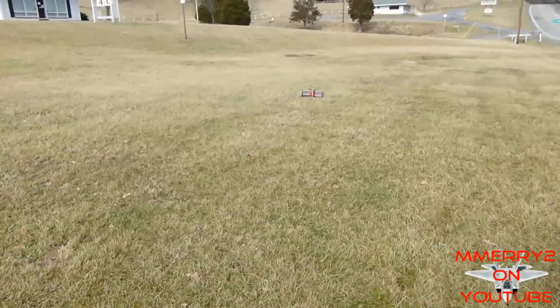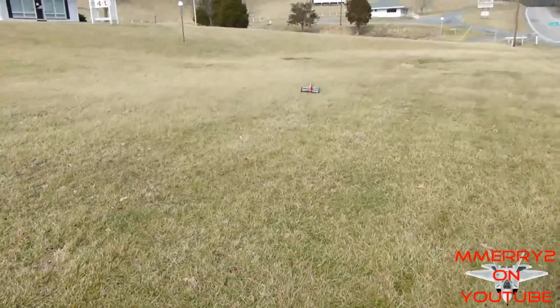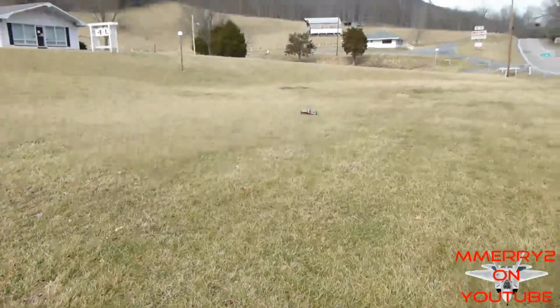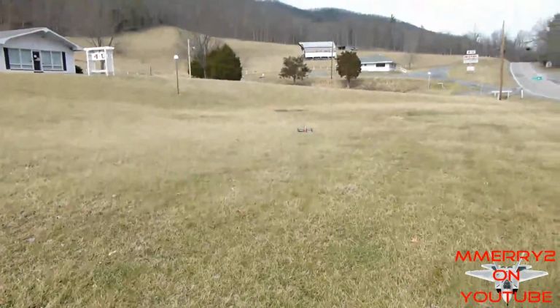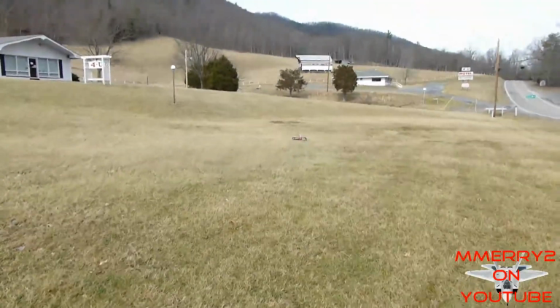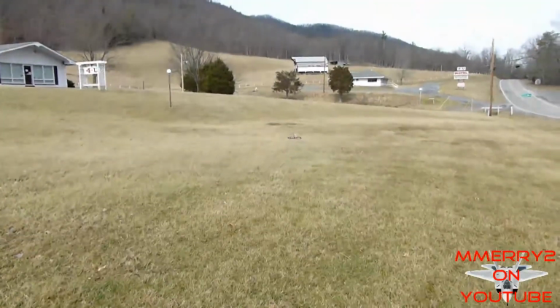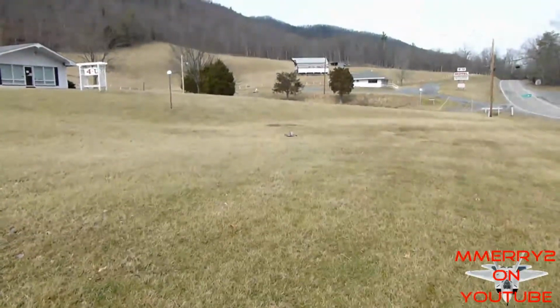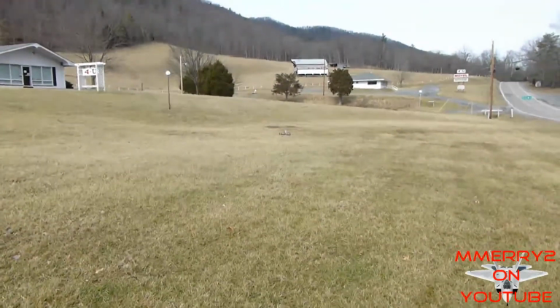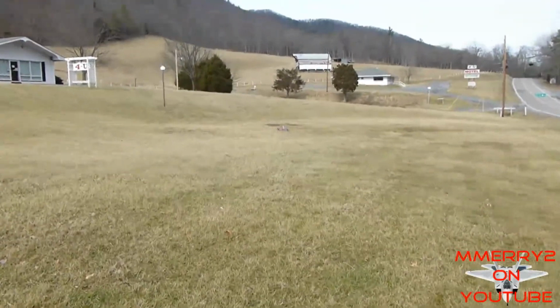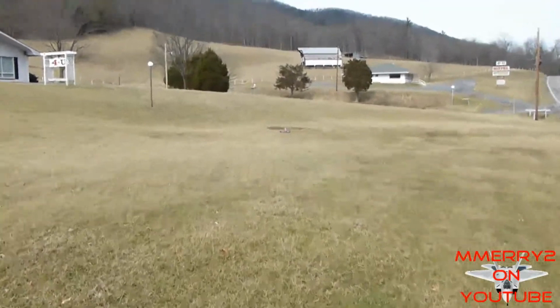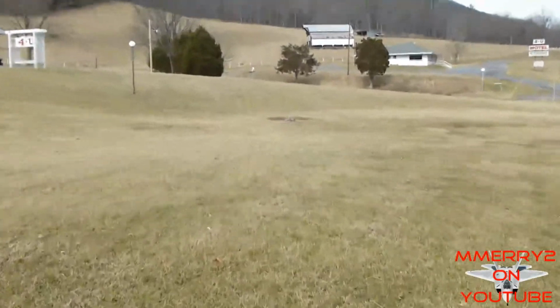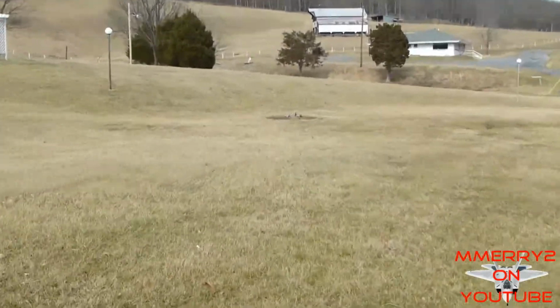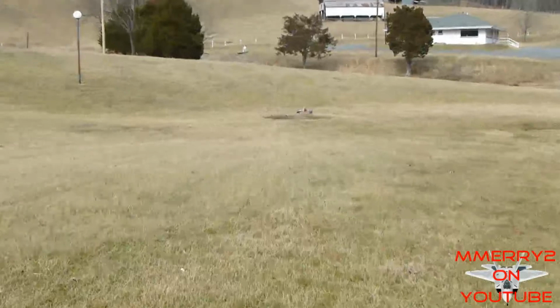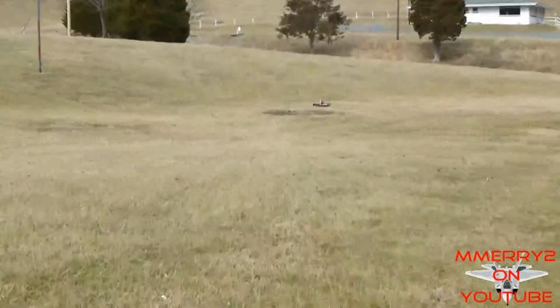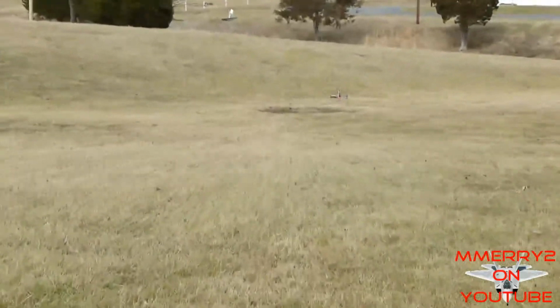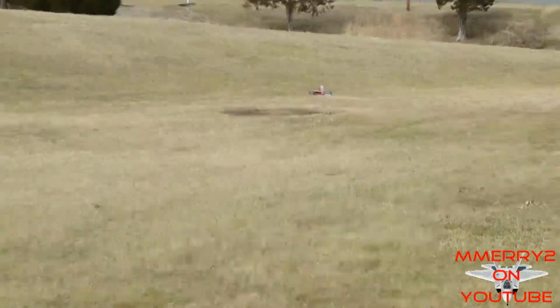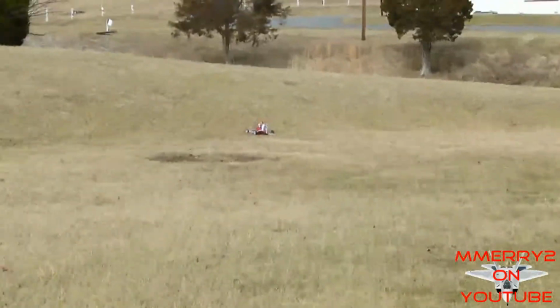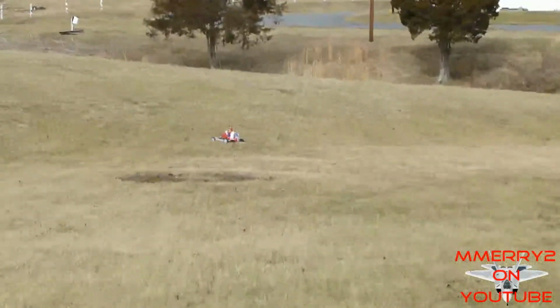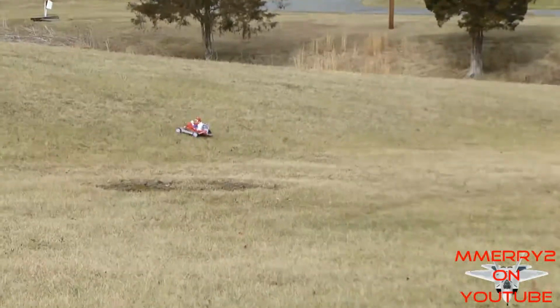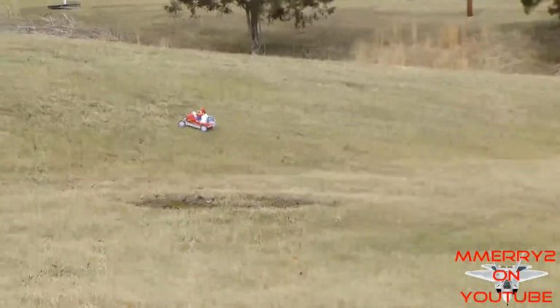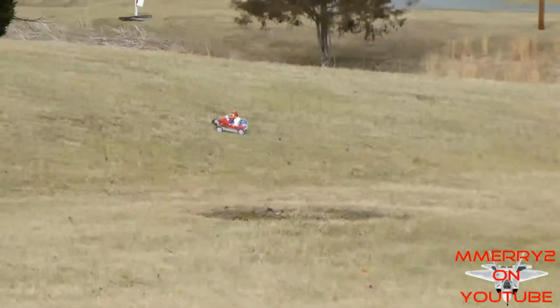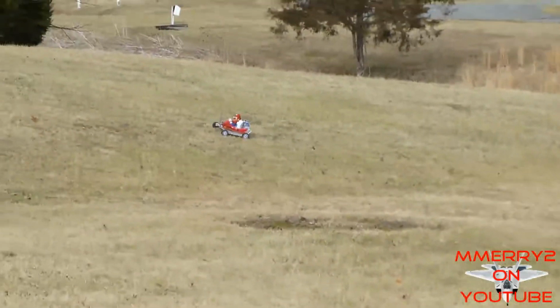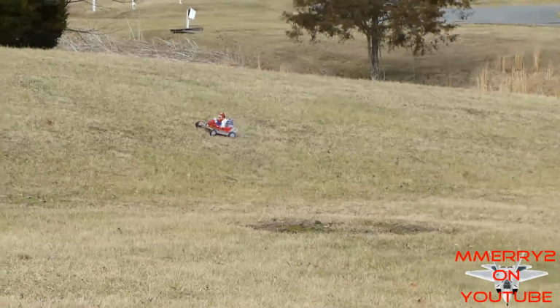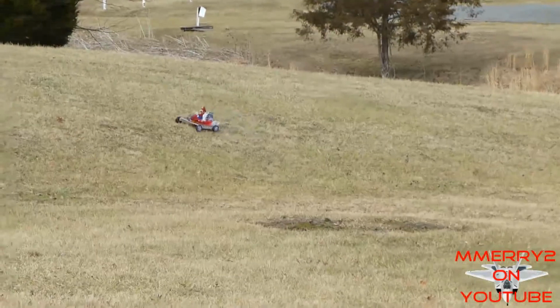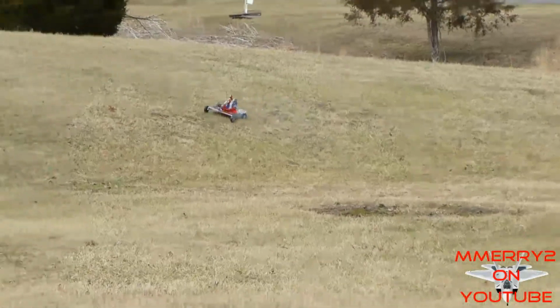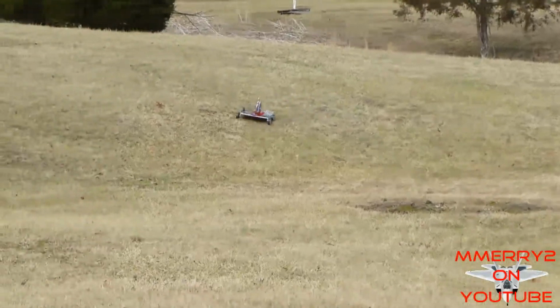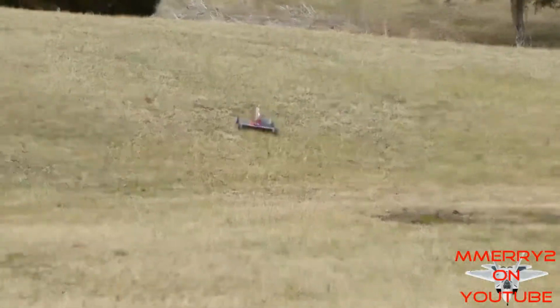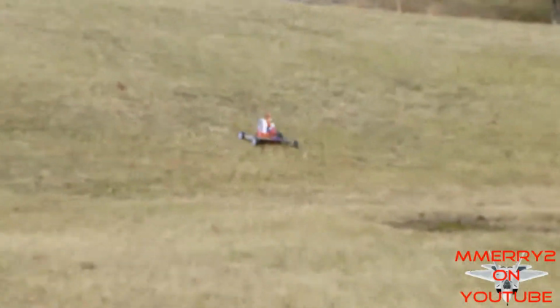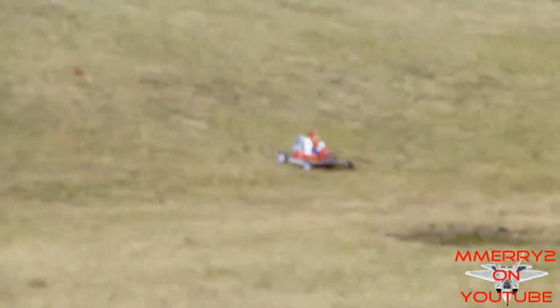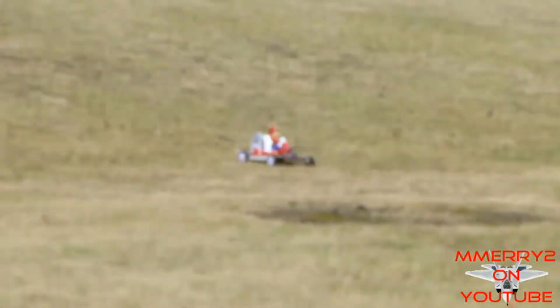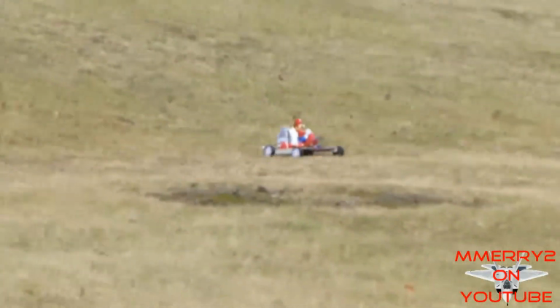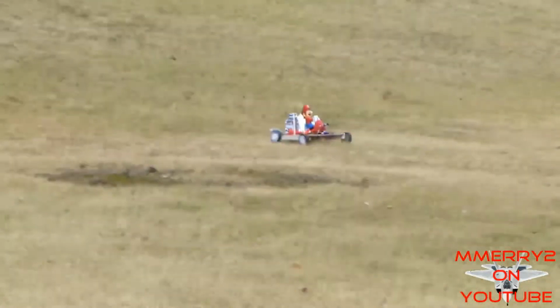This thing turns much better than I expected it would. I thought that not having the wheels on the elevons would hinder the turning, but it performed very well.